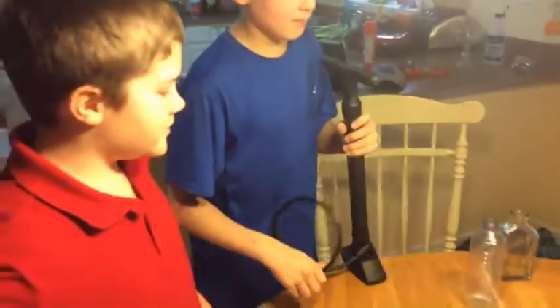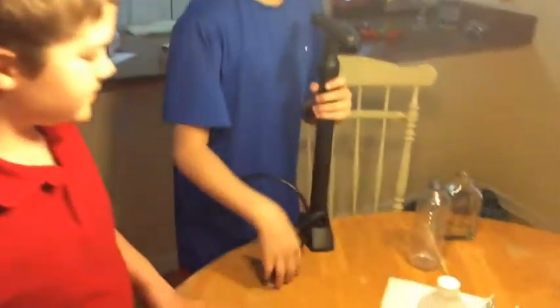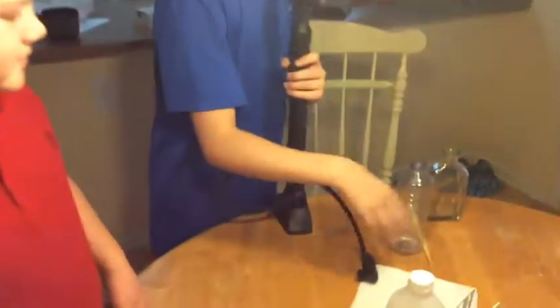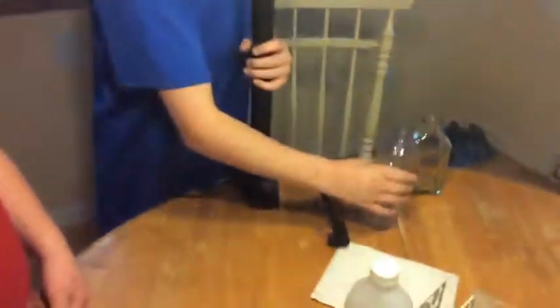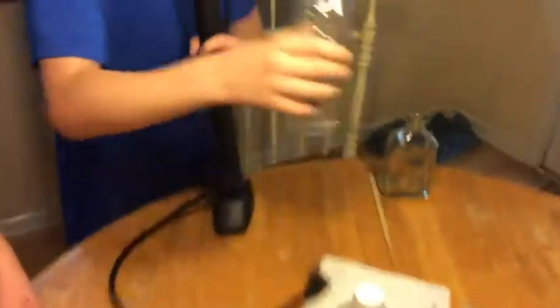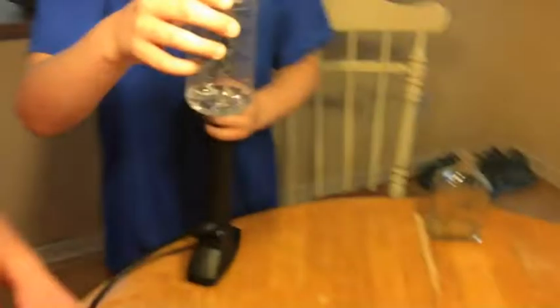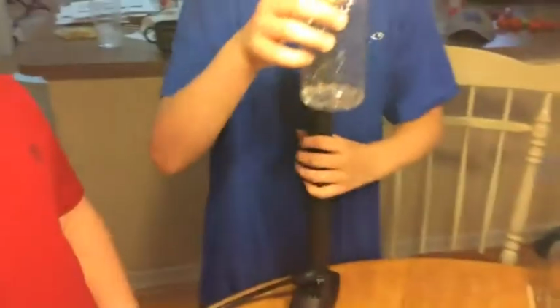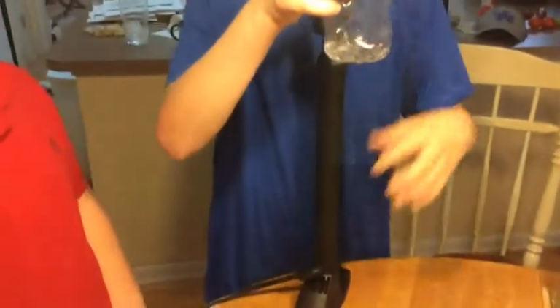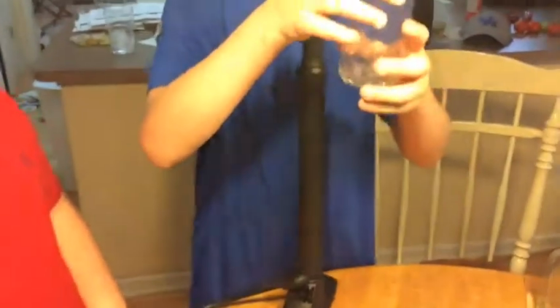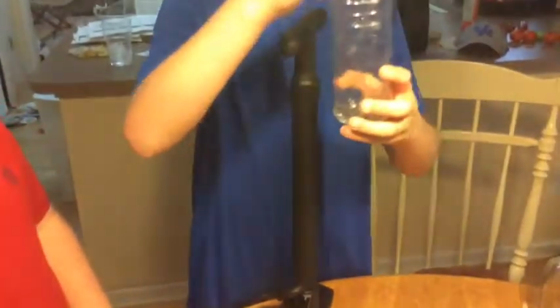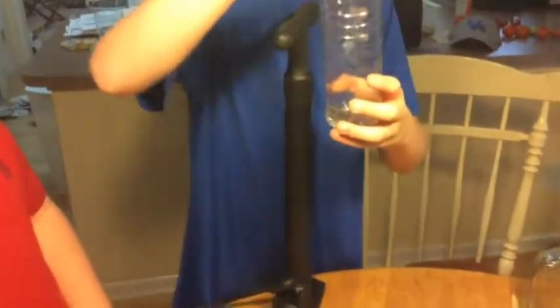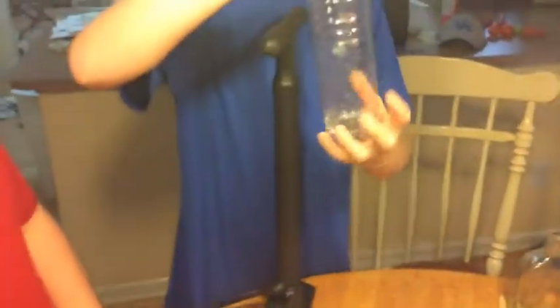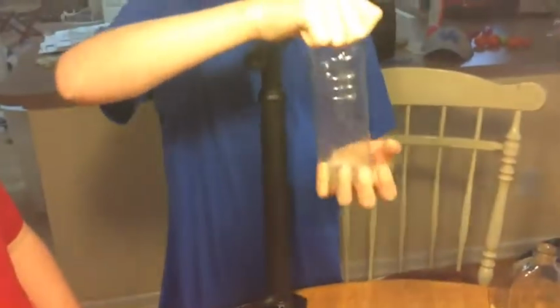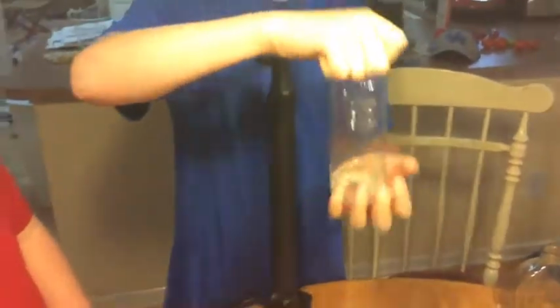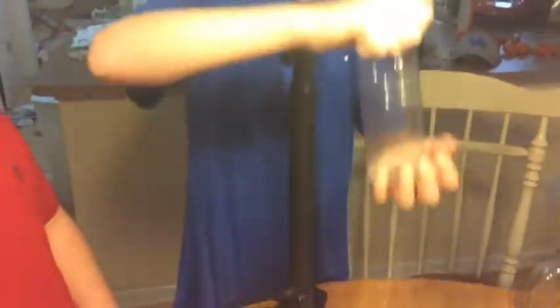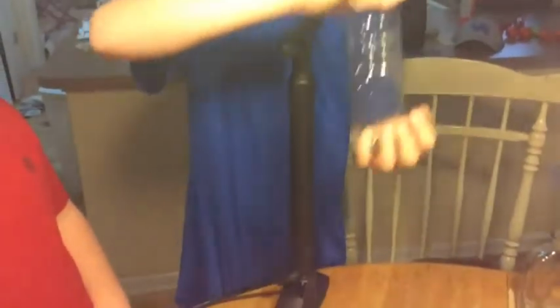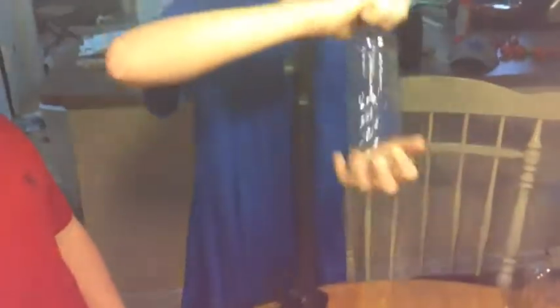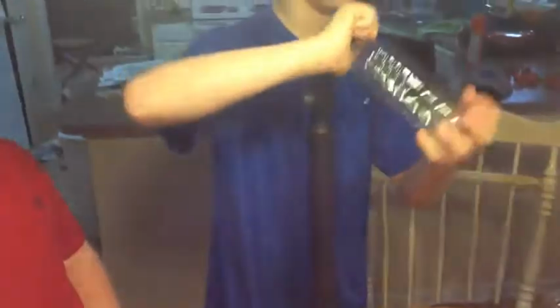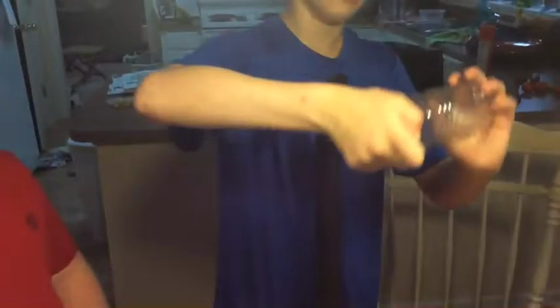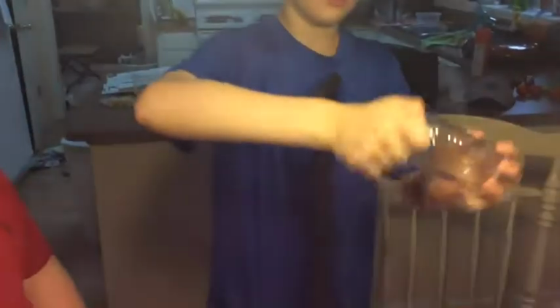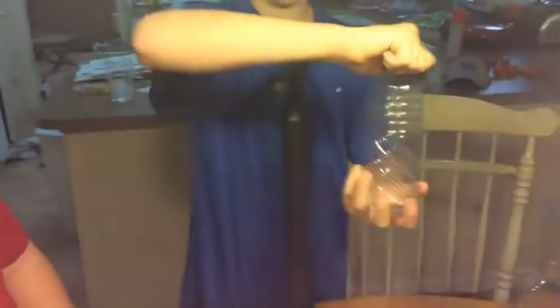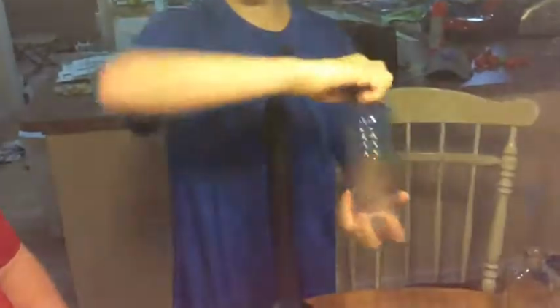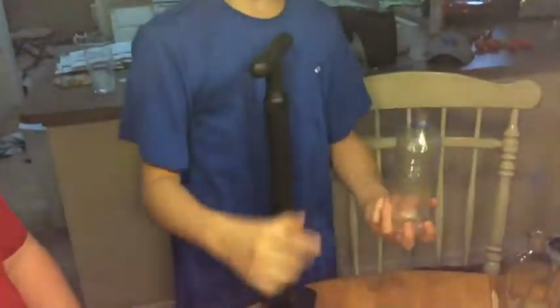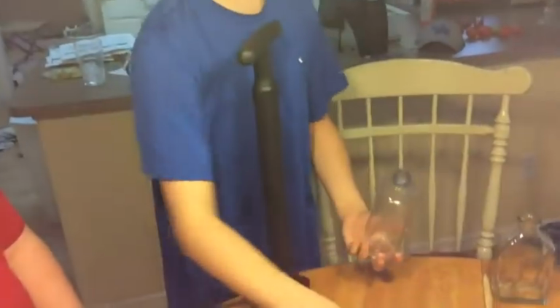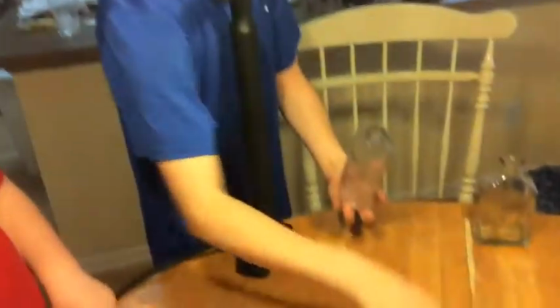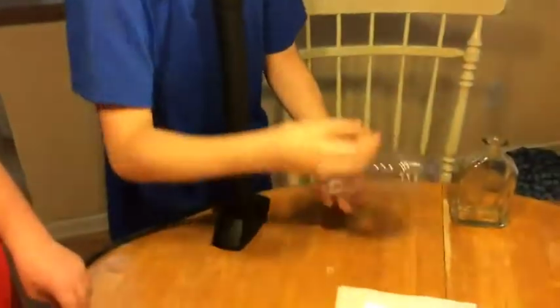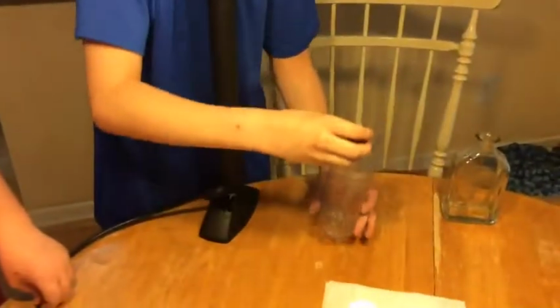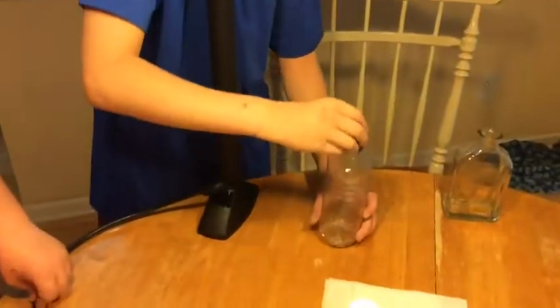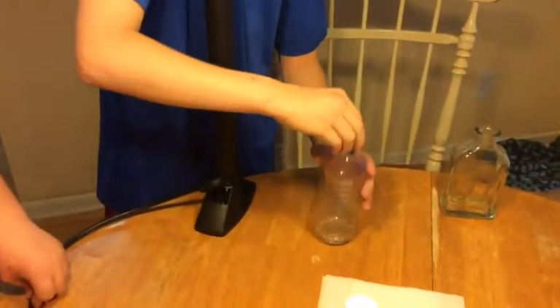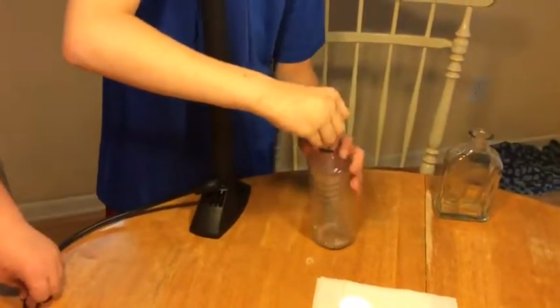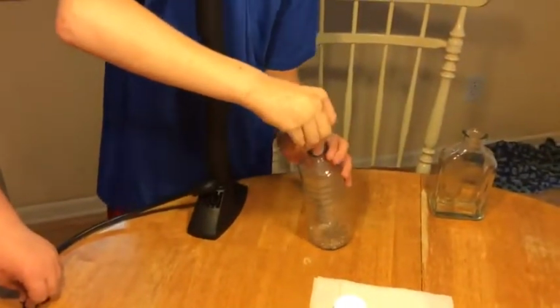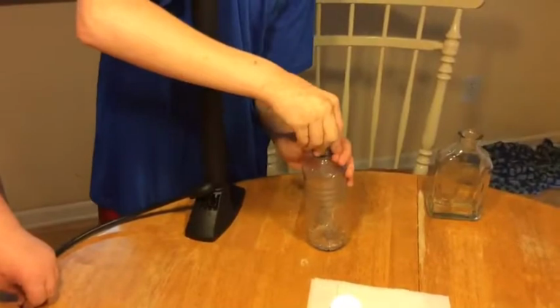Step one: you put rubbing alcohol inside the bottle or the jar and swish it all around. Then, step two, you put the cork in it.